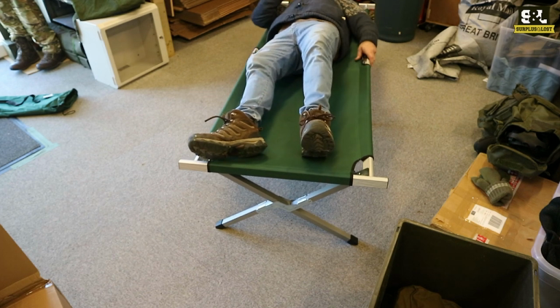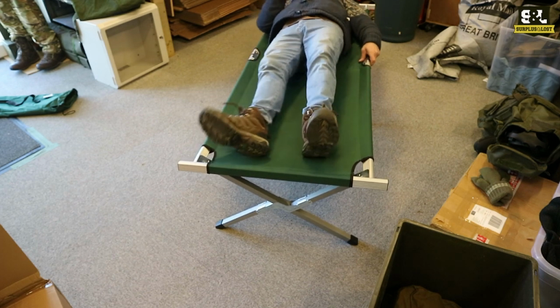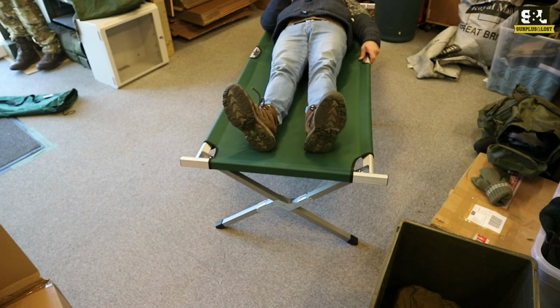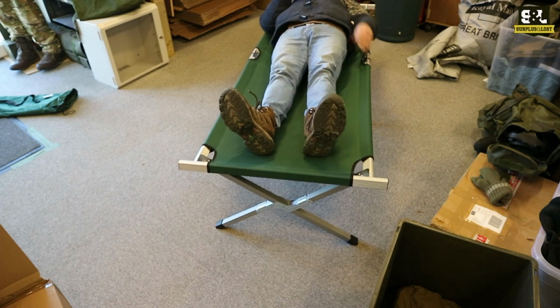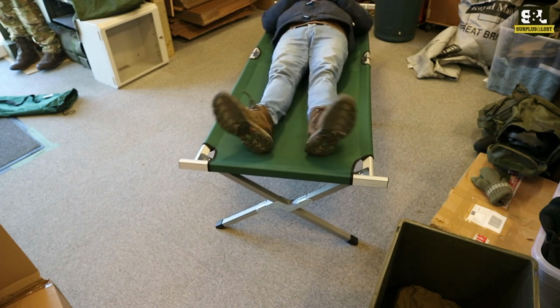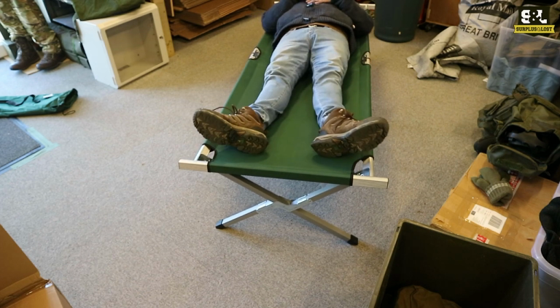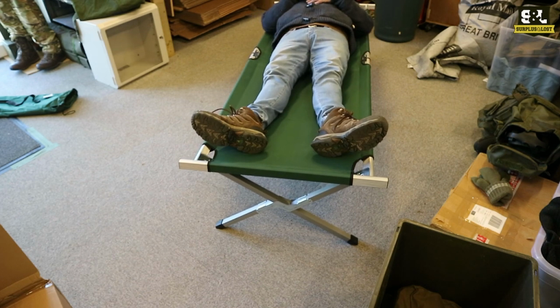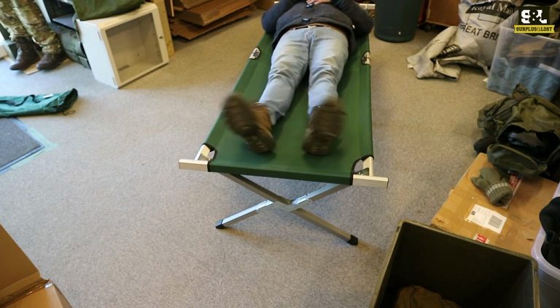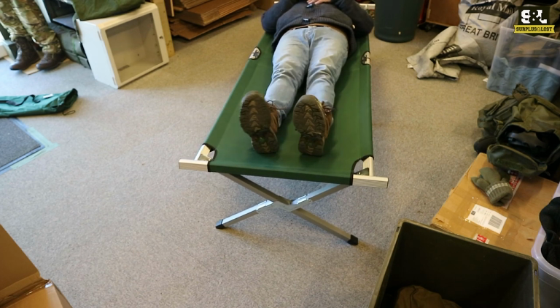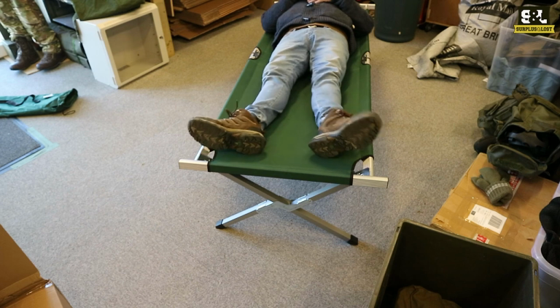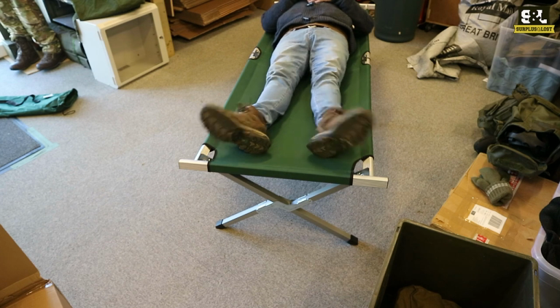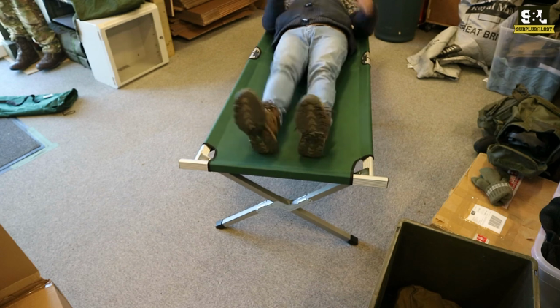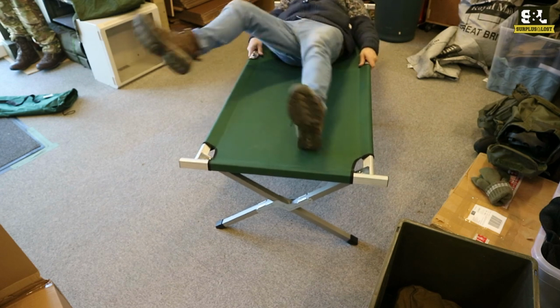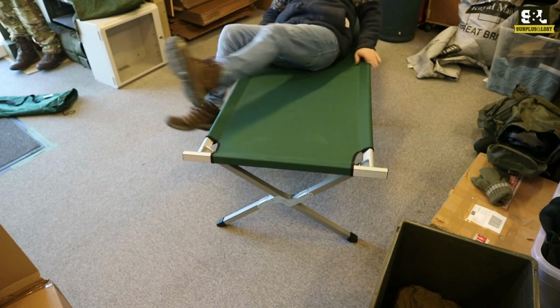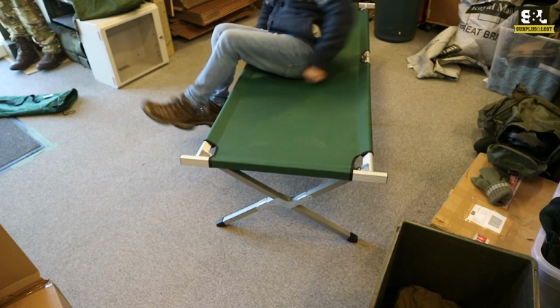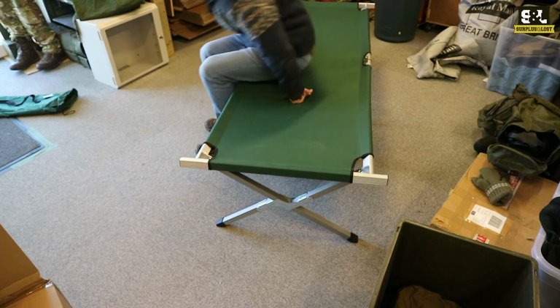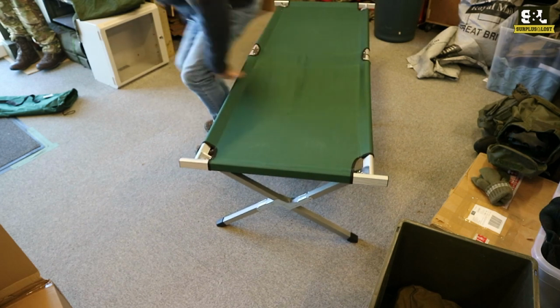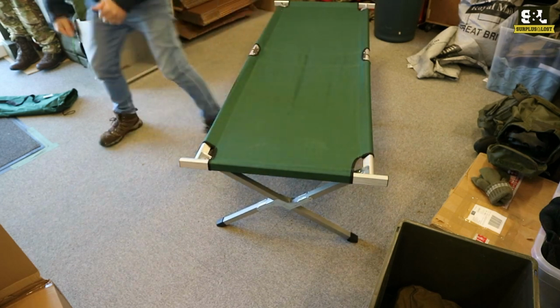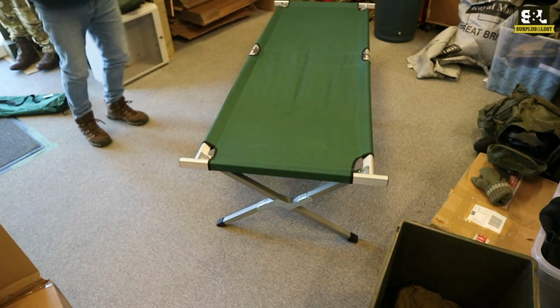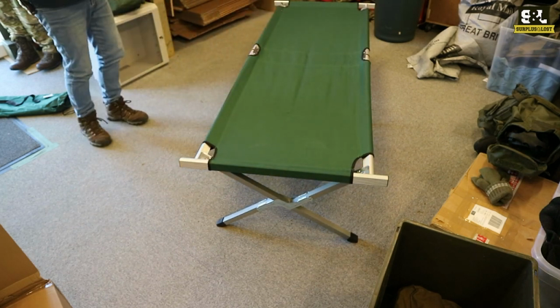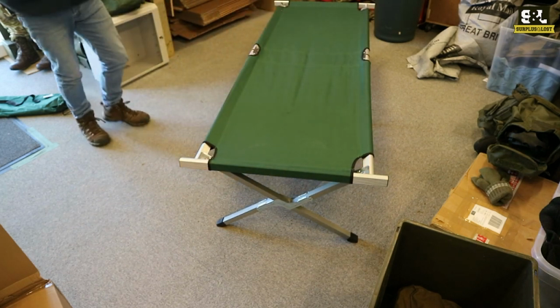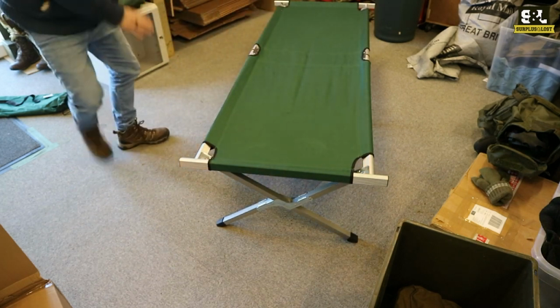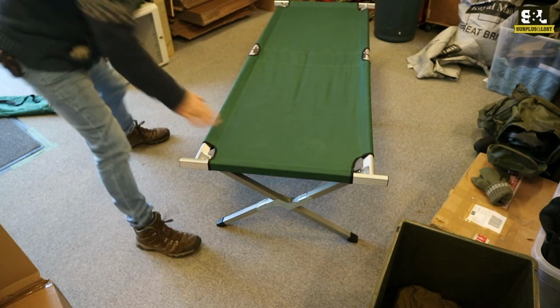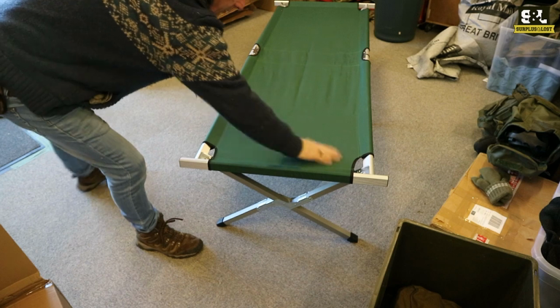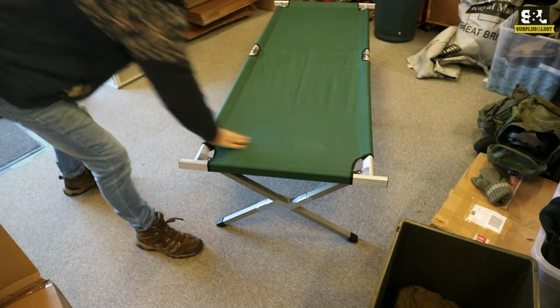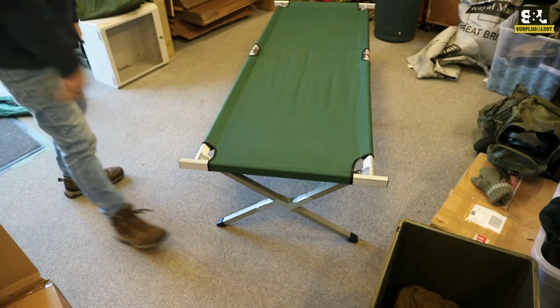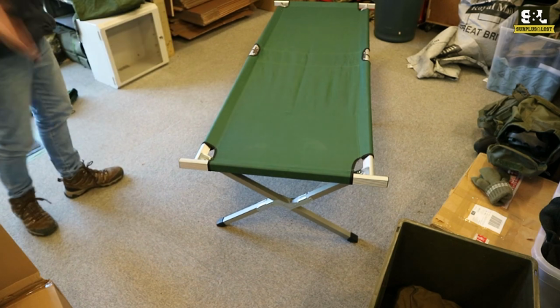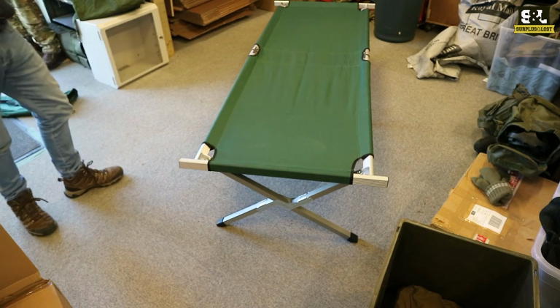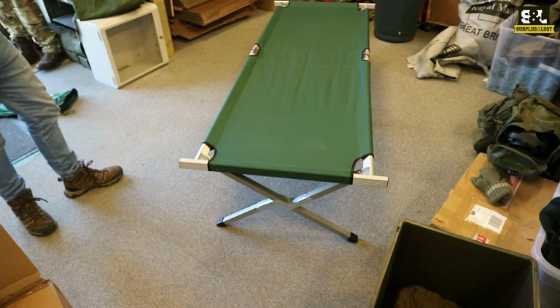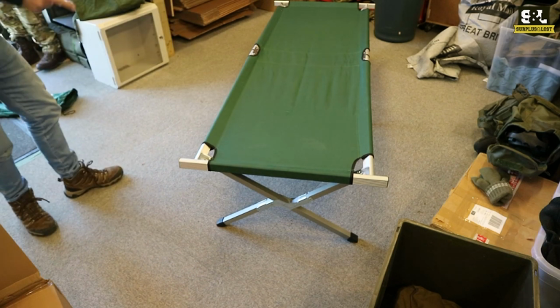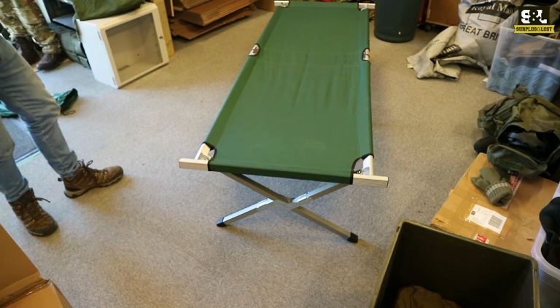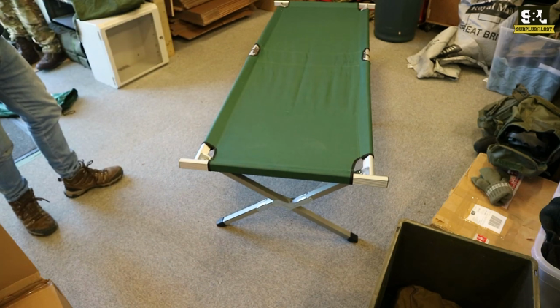And the mattresses — I think we're out of stock of the mattresses currently, but we do have the mattresses on their own and the mattresses with the pillow. So there you go — if you want a little portable travelling cot bed, this might be the product for you.